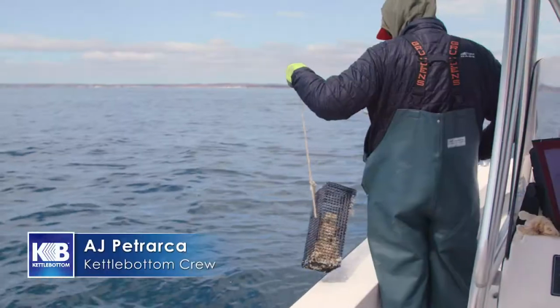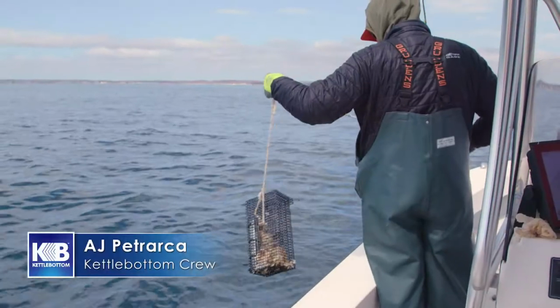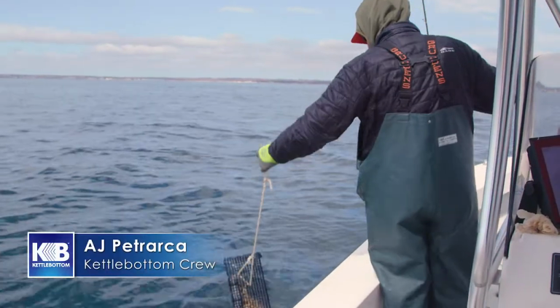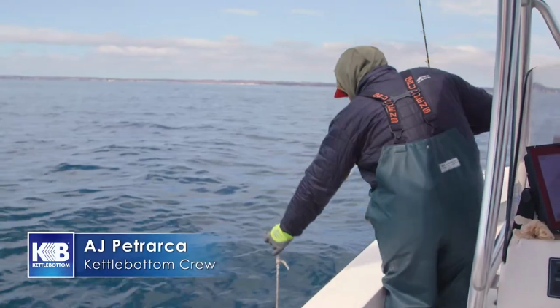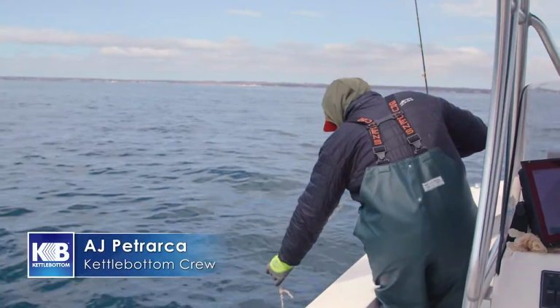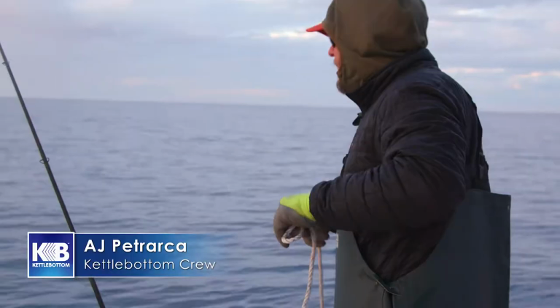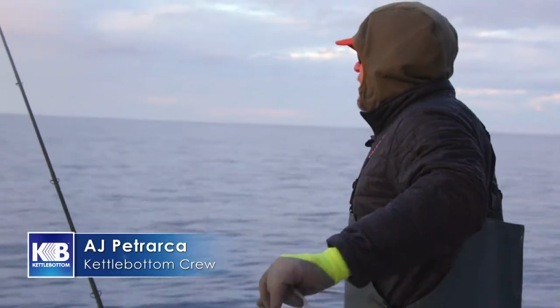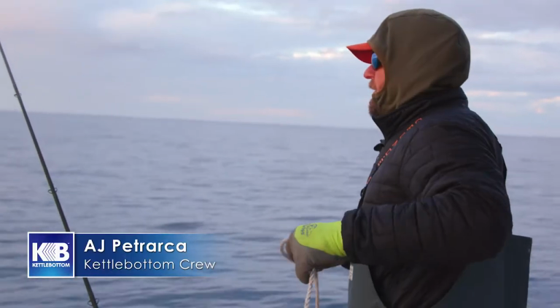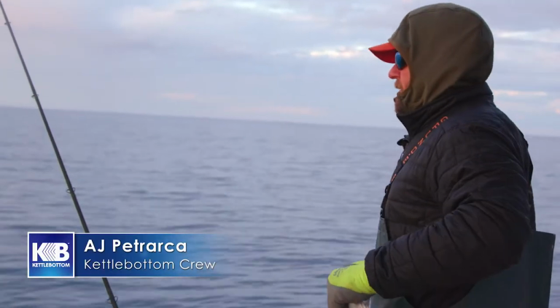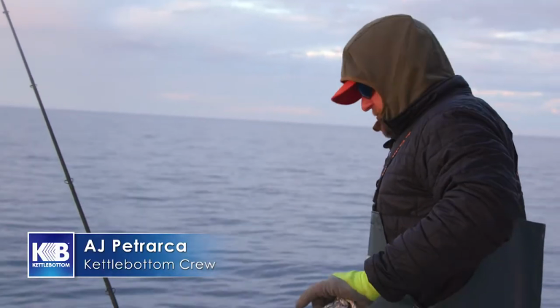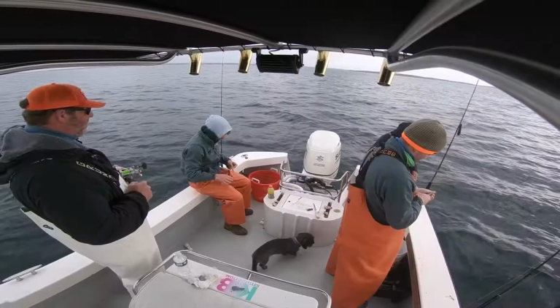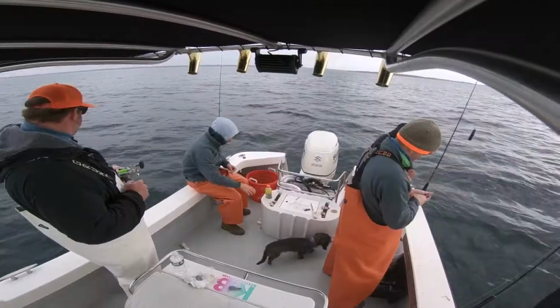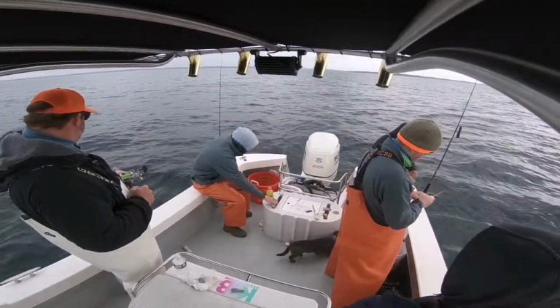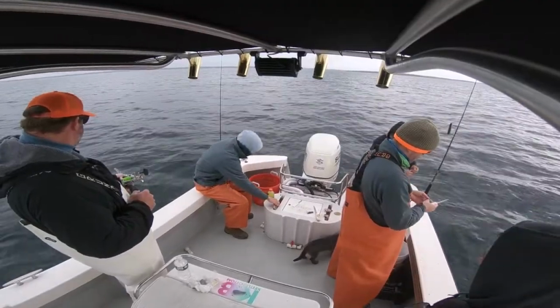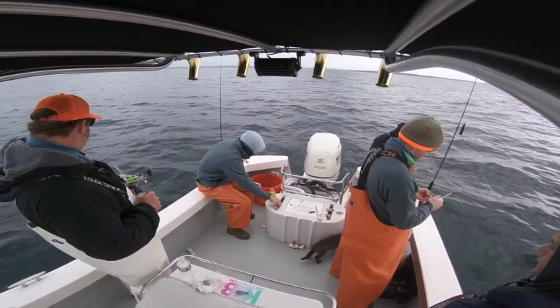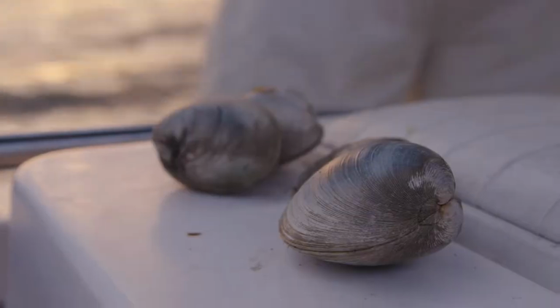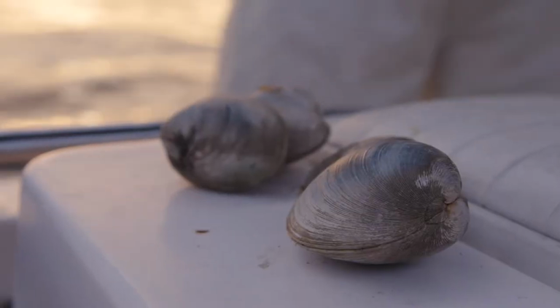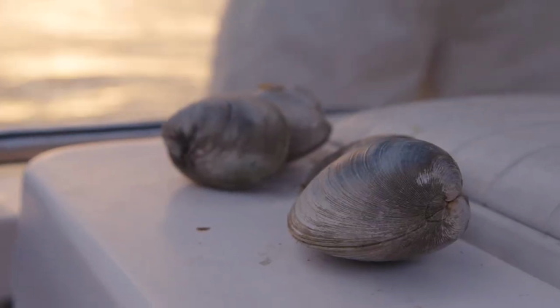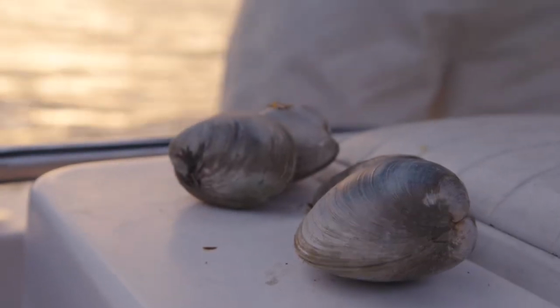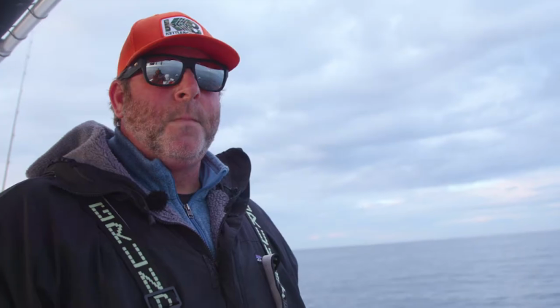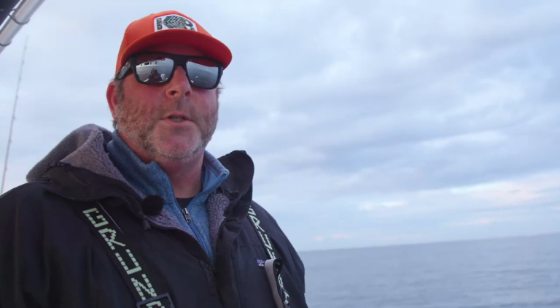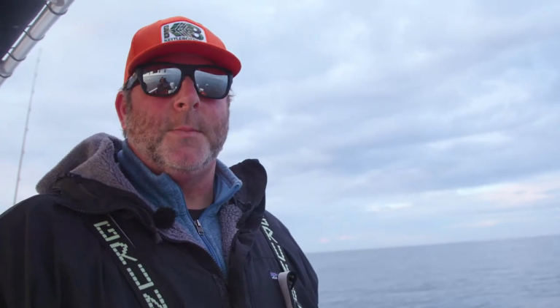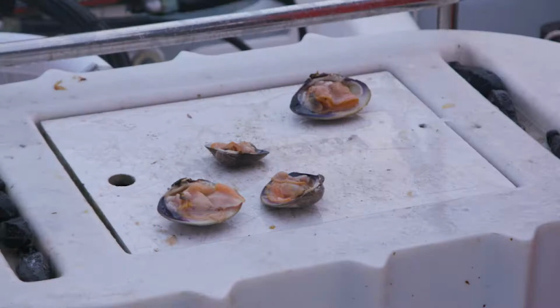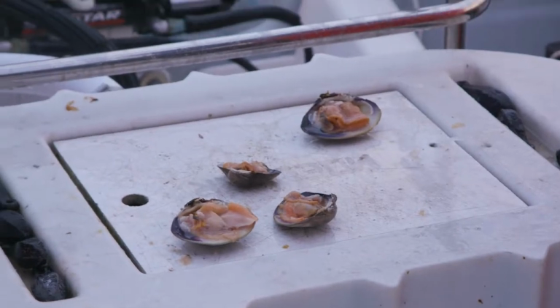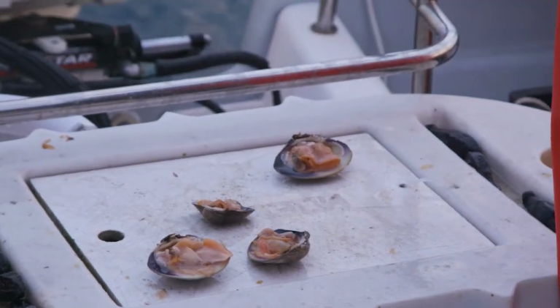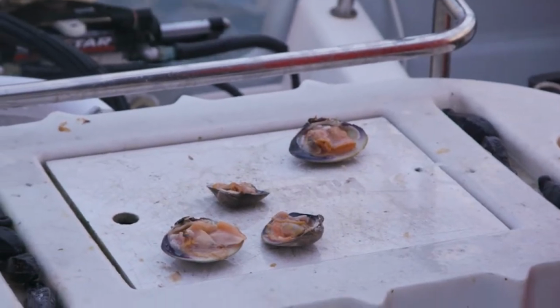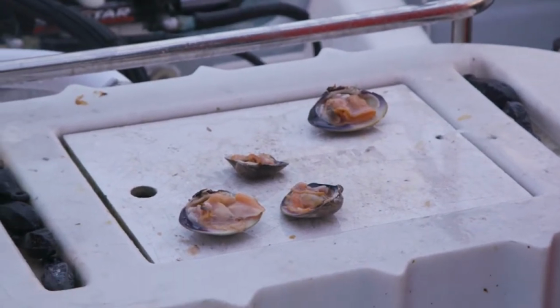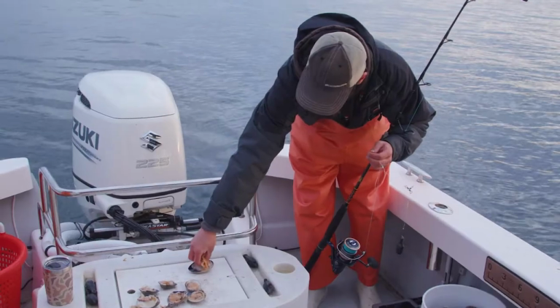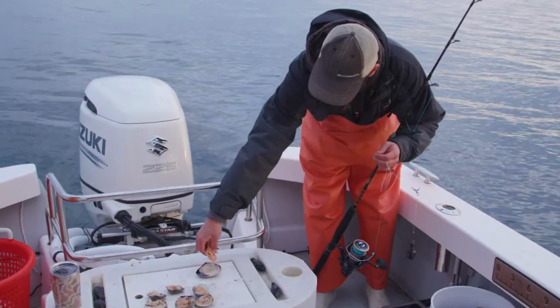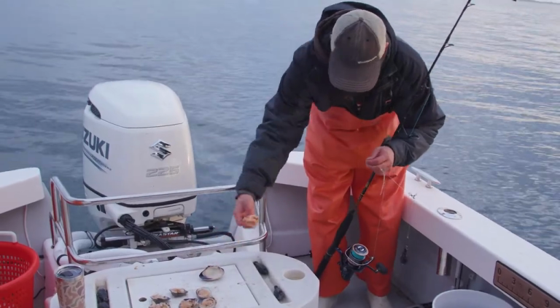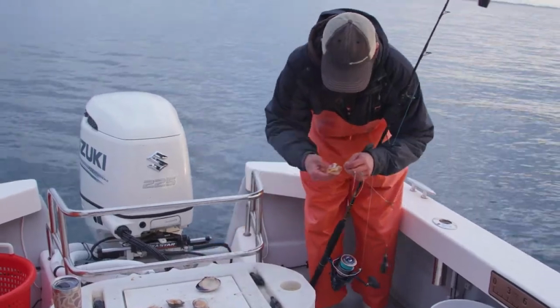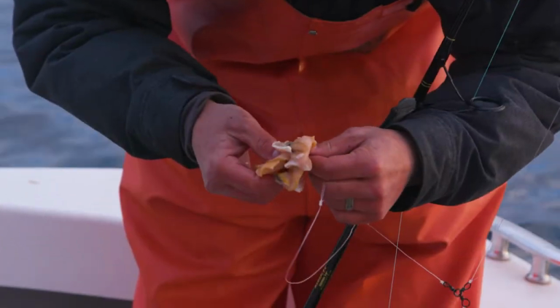So we're back. We went and dug clams and came back out here, and we're bound and determined to get ourselves some beautiful cod so we can make some fish and chips. We can't get any fresher than live, so we've got the freshest bait on the day.